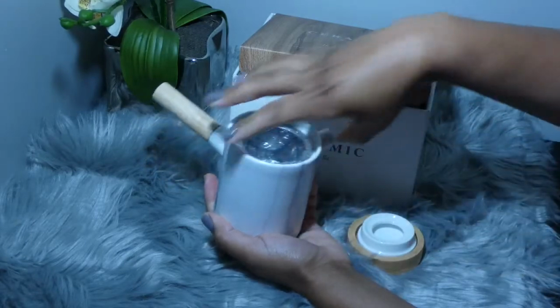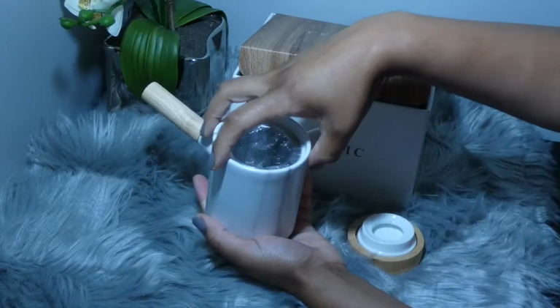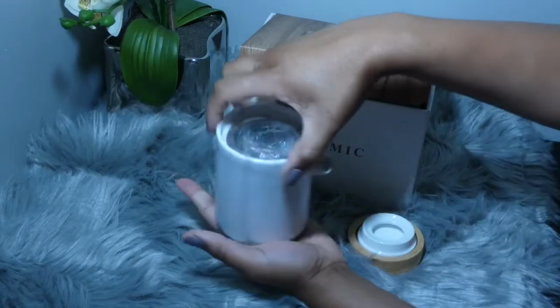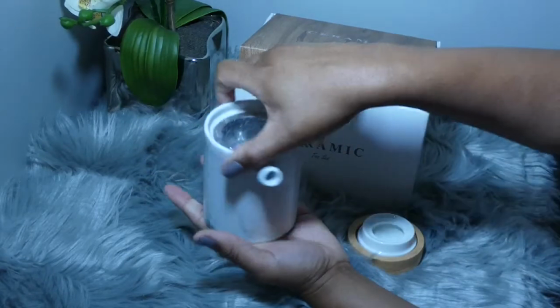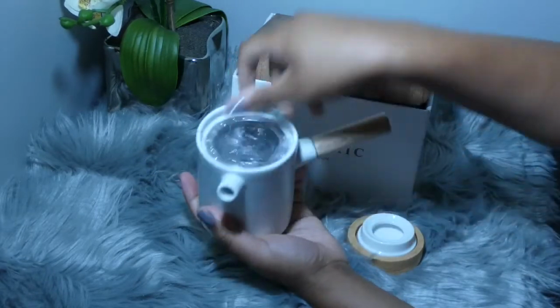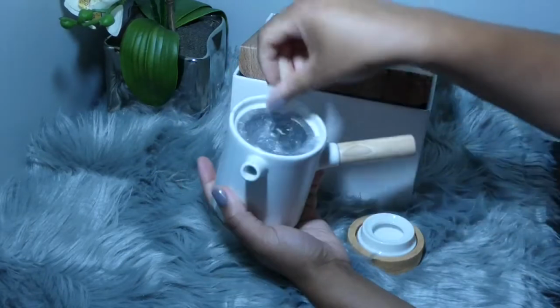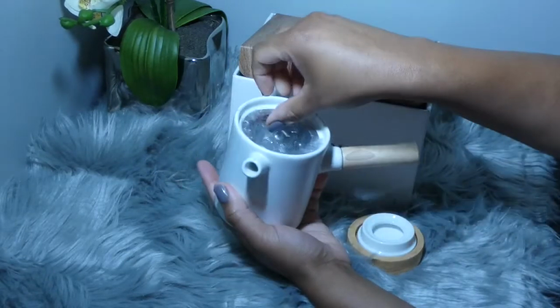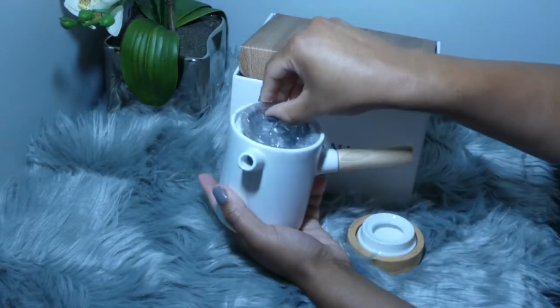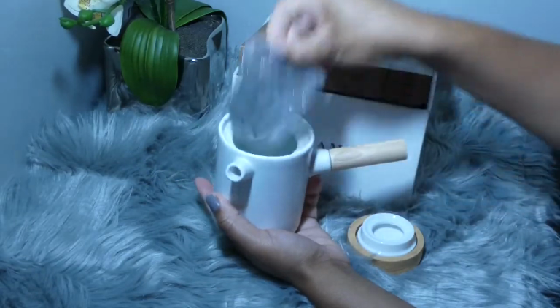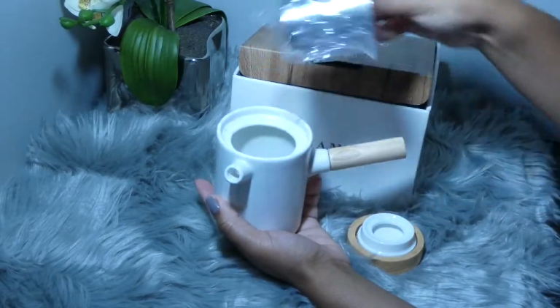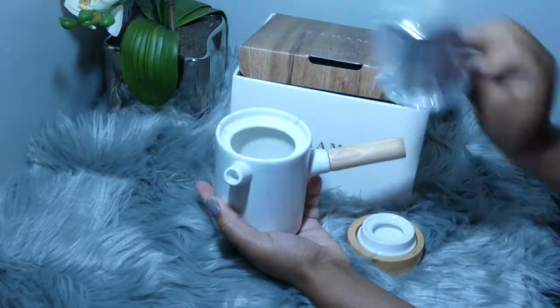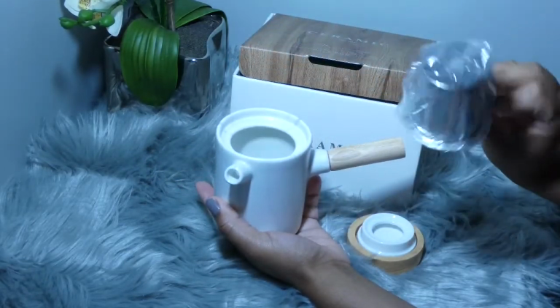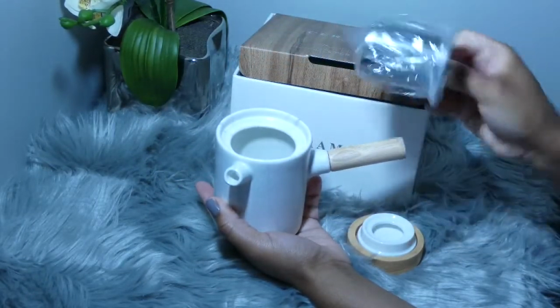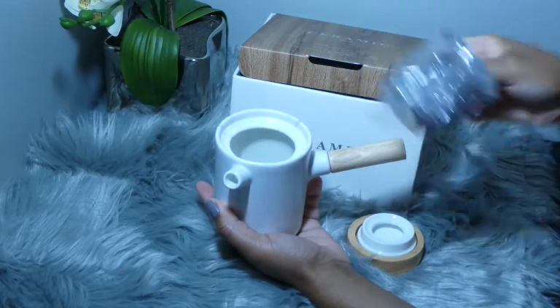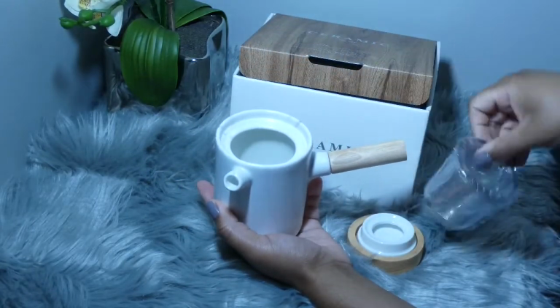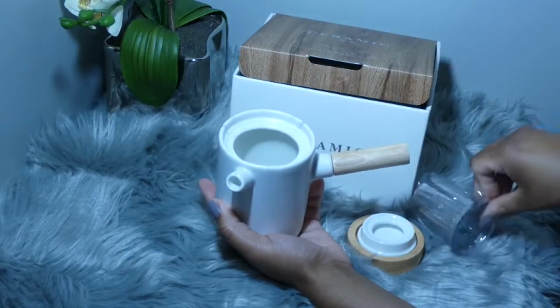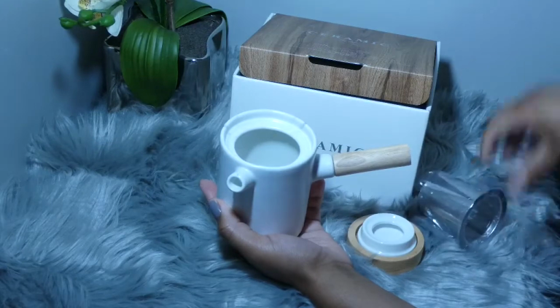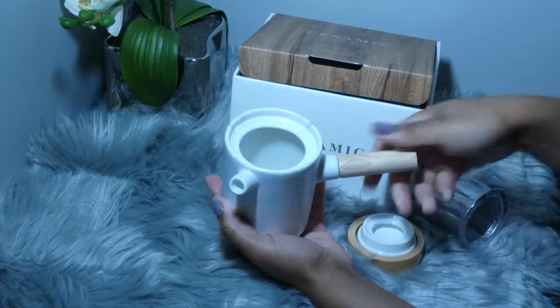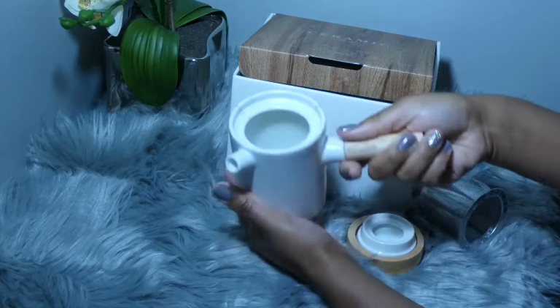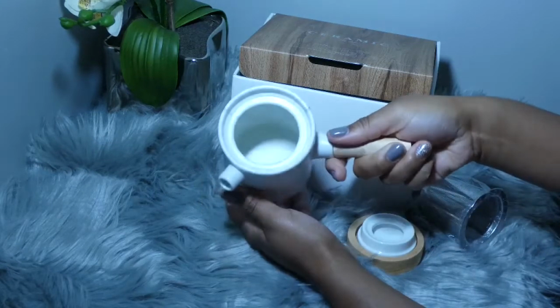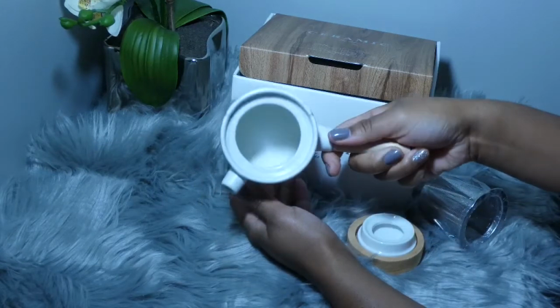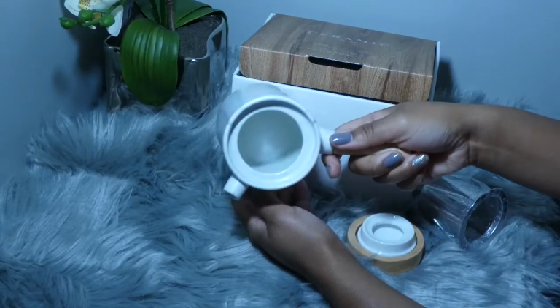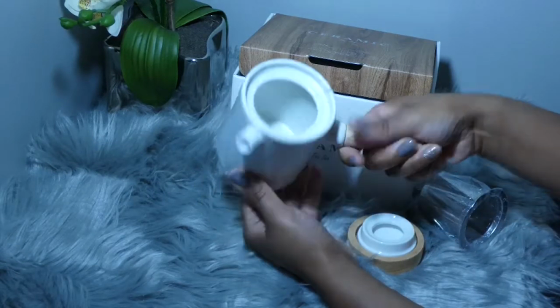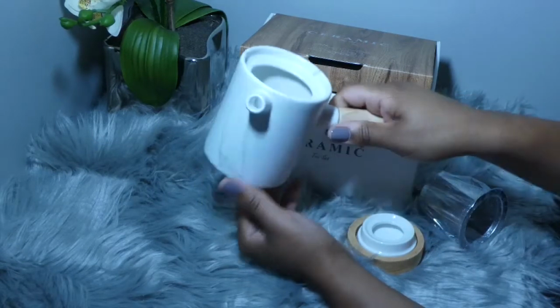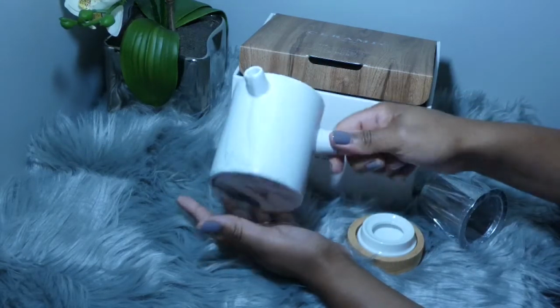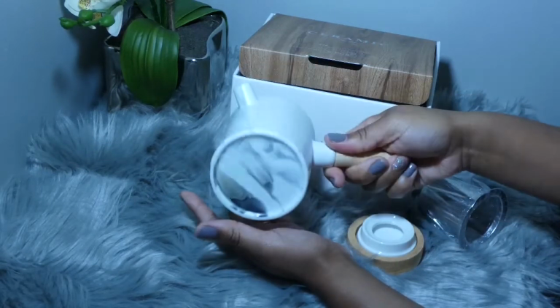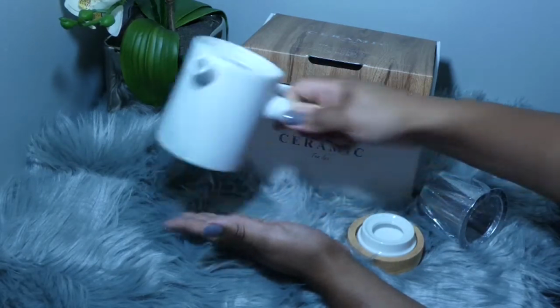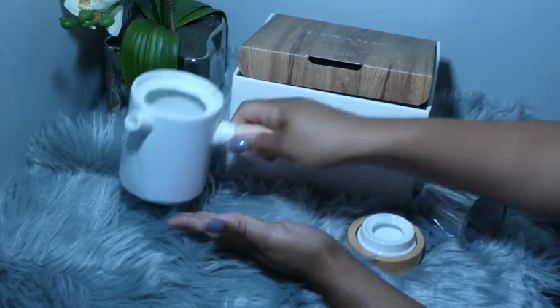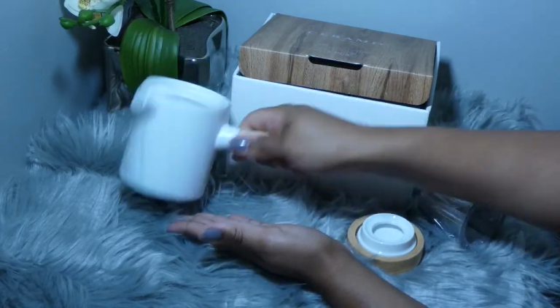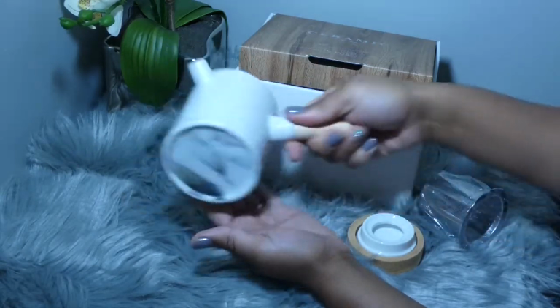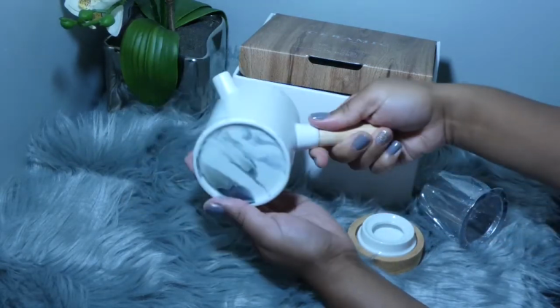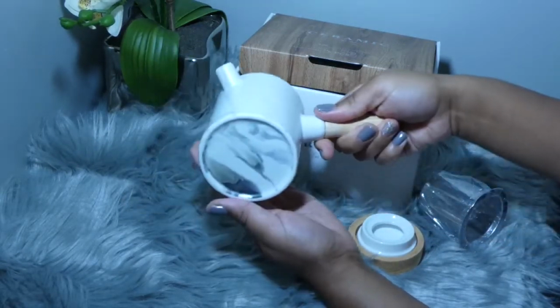This is the teapot. It has a wooden top, a wooden handle, and also a metal infuser basket to put all of your loose leaf teas in.